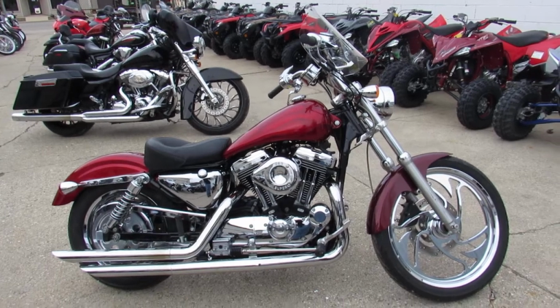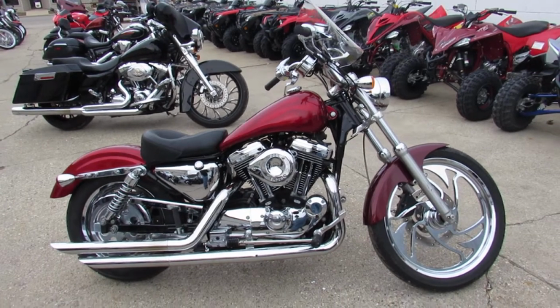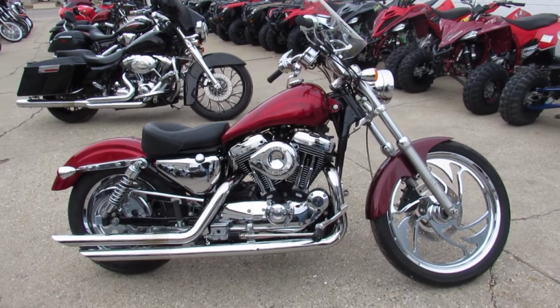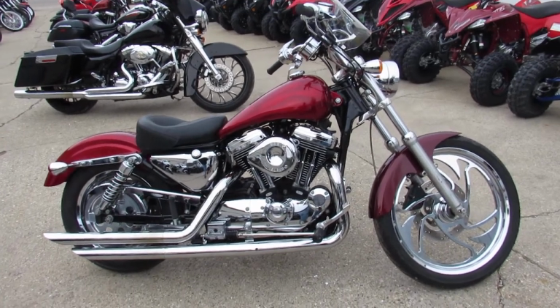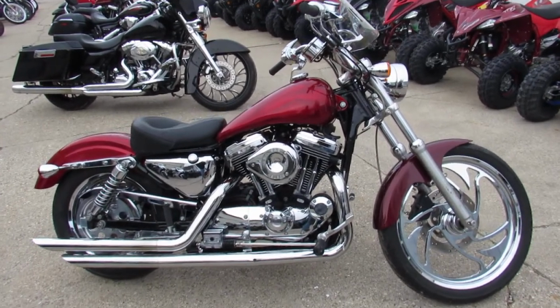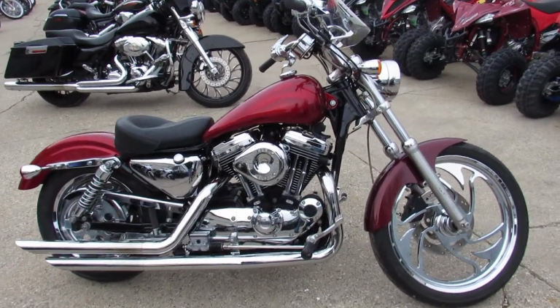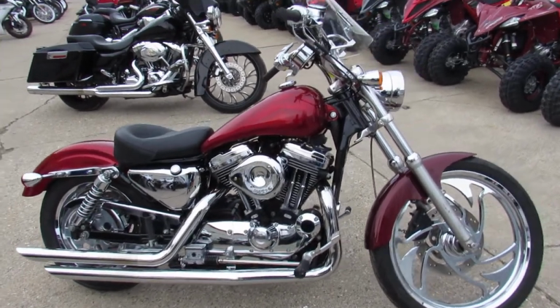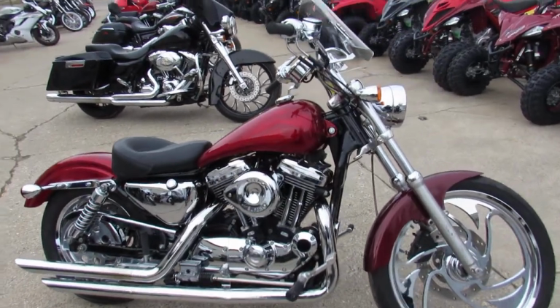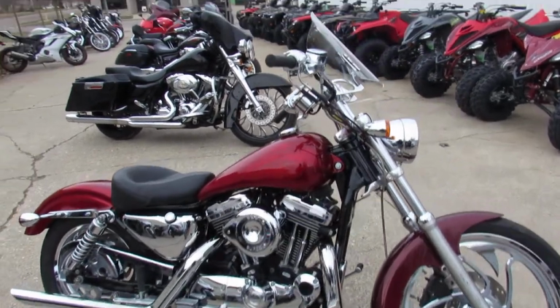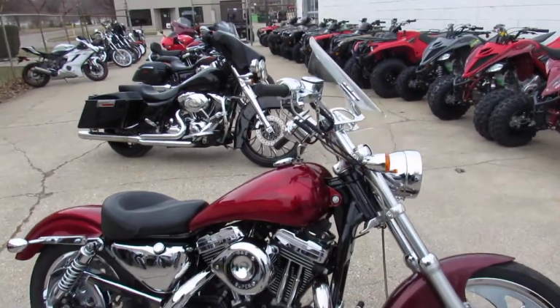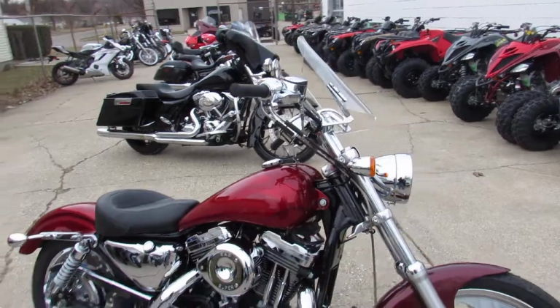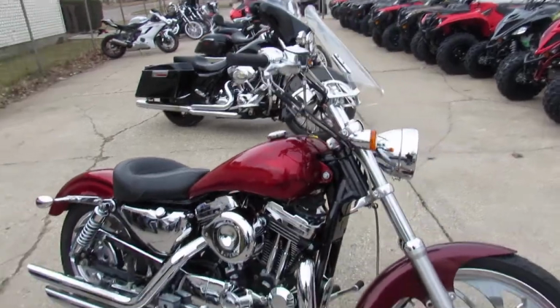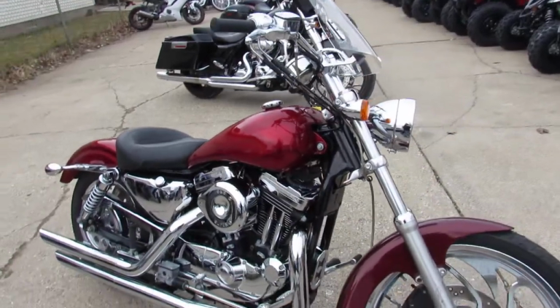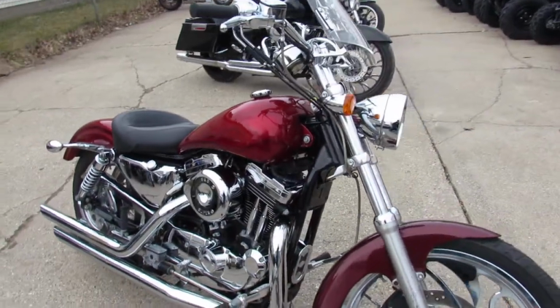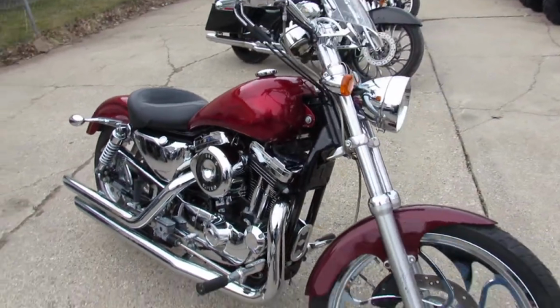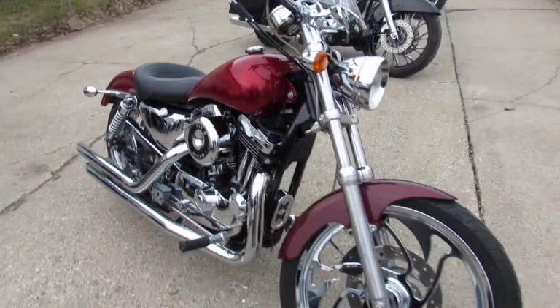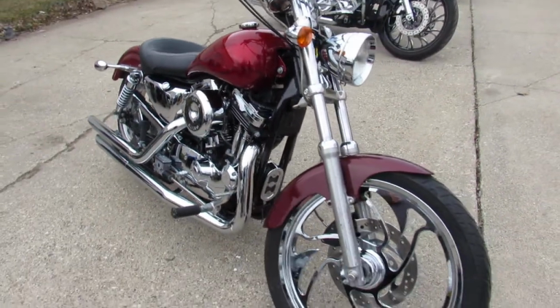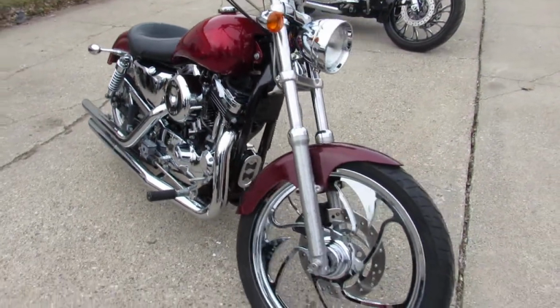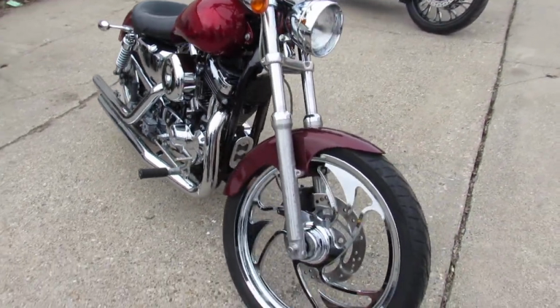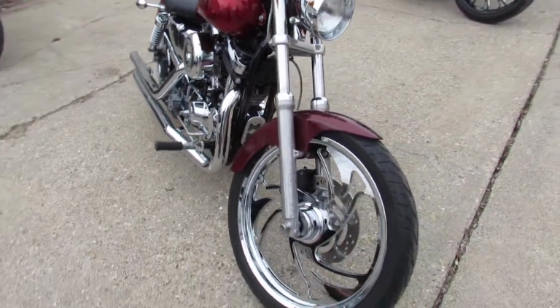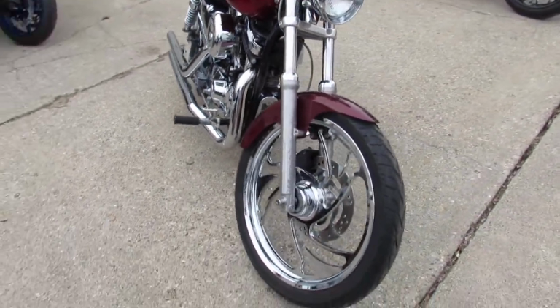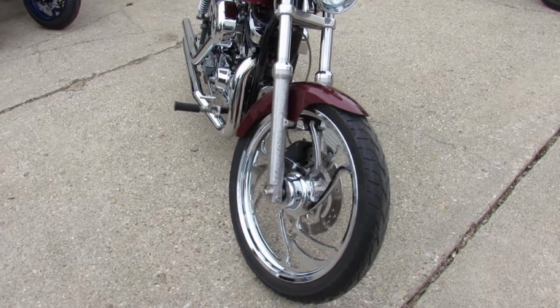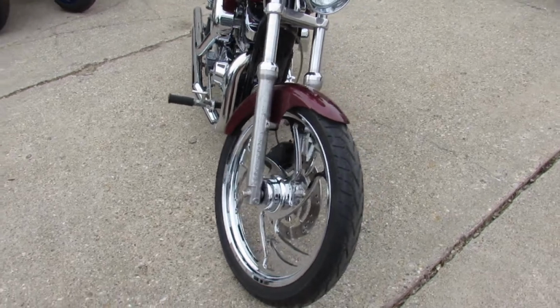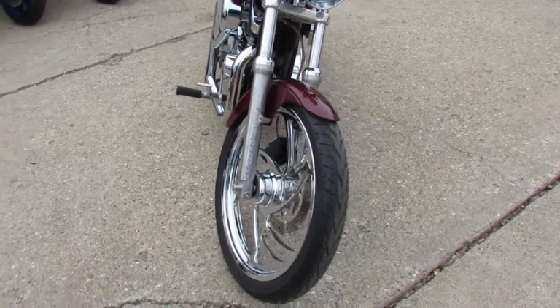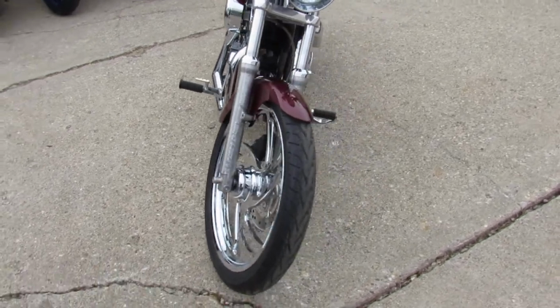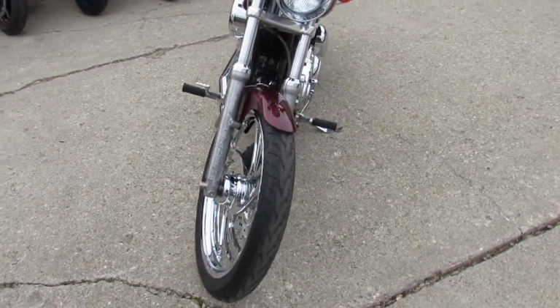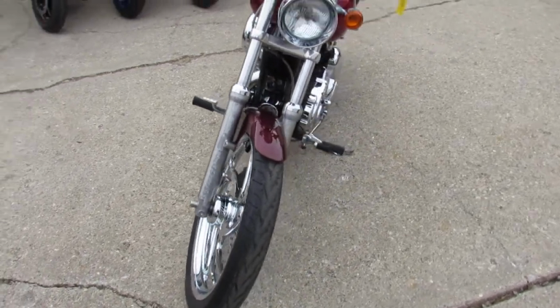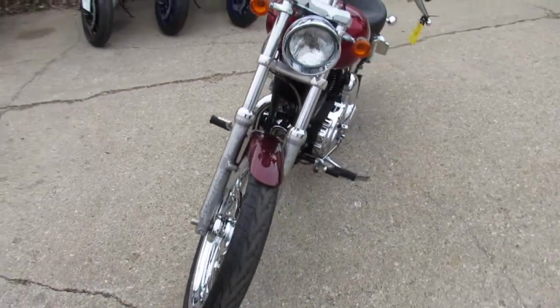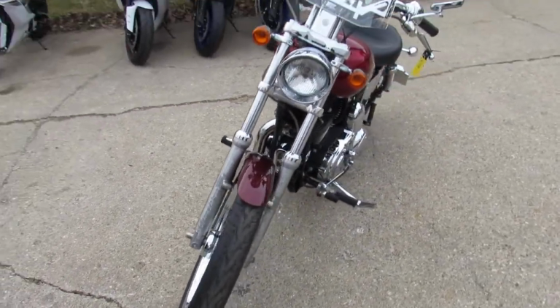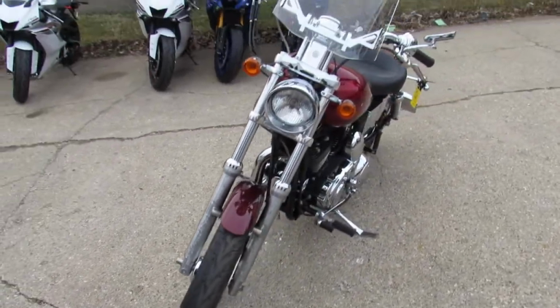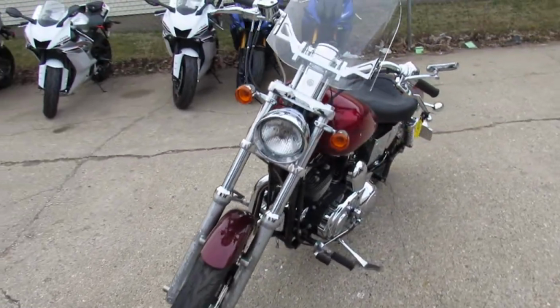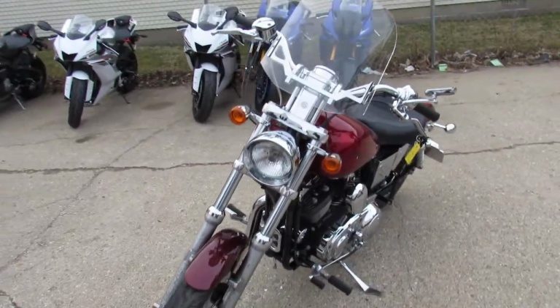Hey guys, it's Approval Power Sports. It's springtime, we're selling bikes. We've got over 400 used Harleys in the showroom for sale. We got guaranteed financing, leasing programs, layaway programs, and we got one sharp Sportster to show you today.